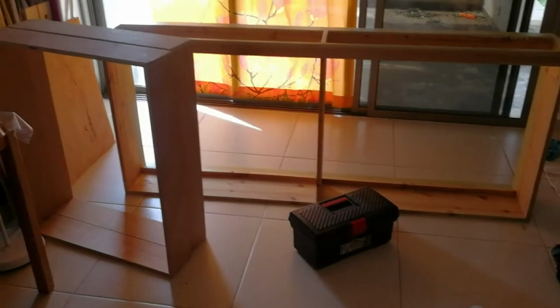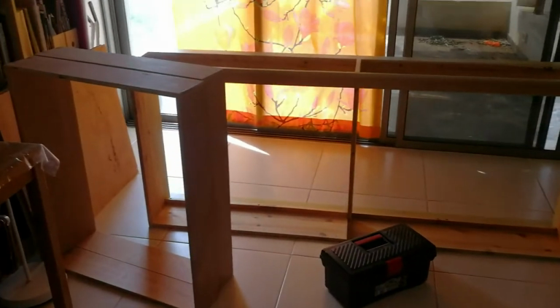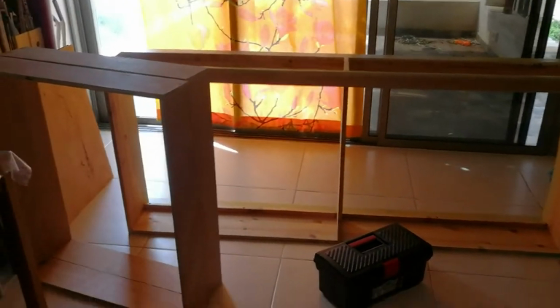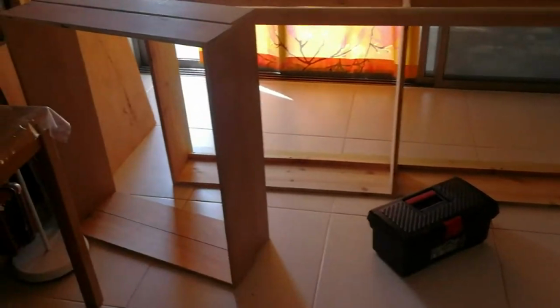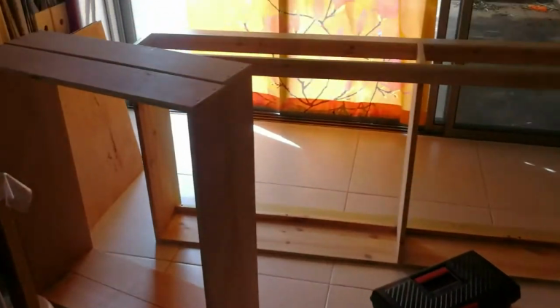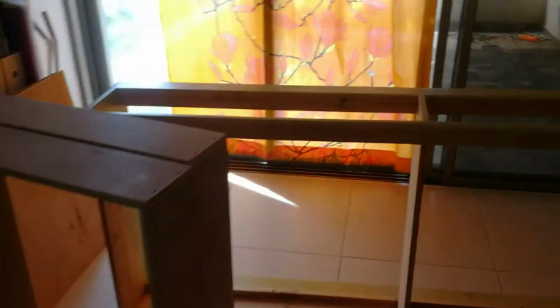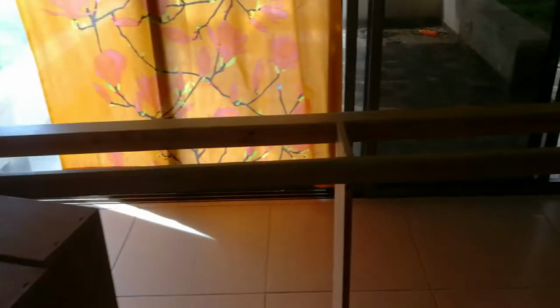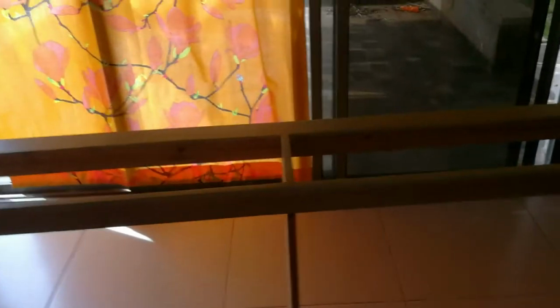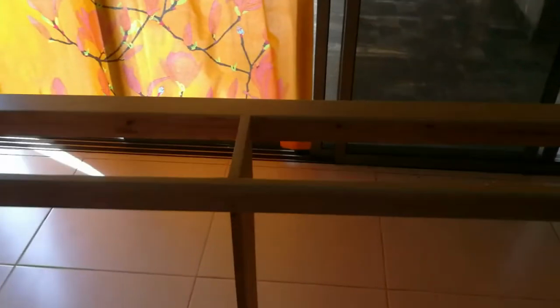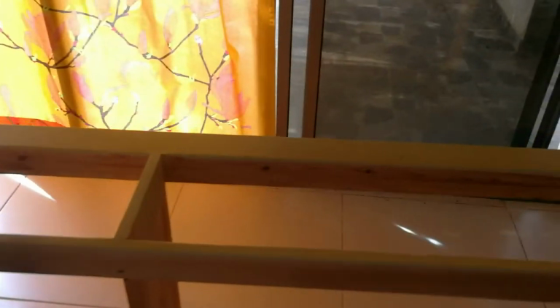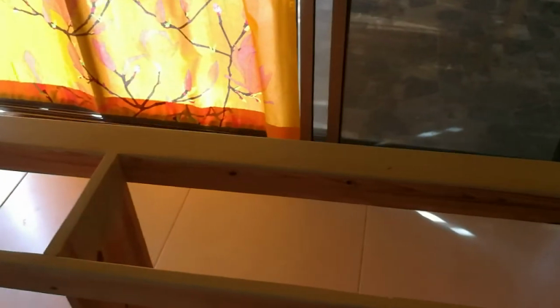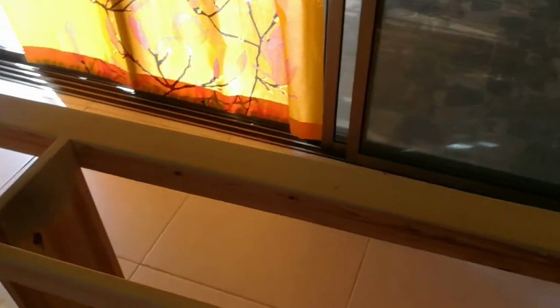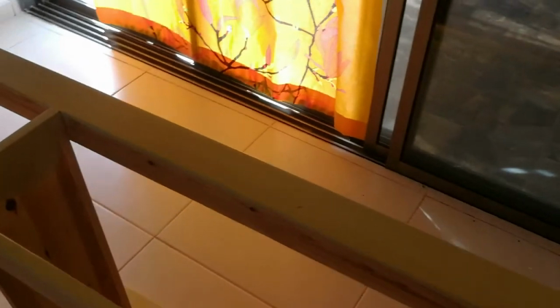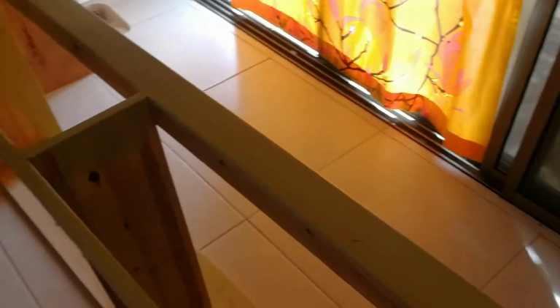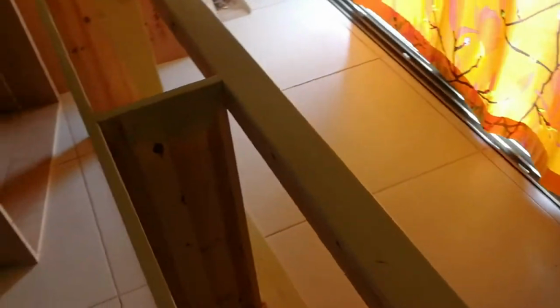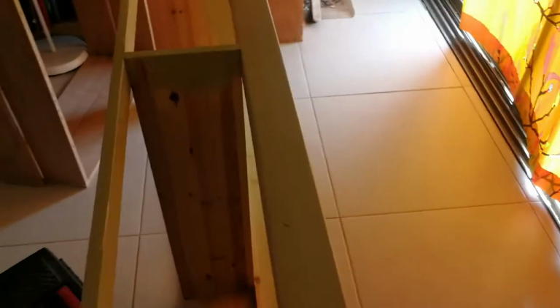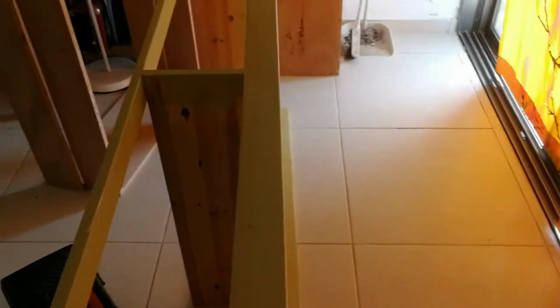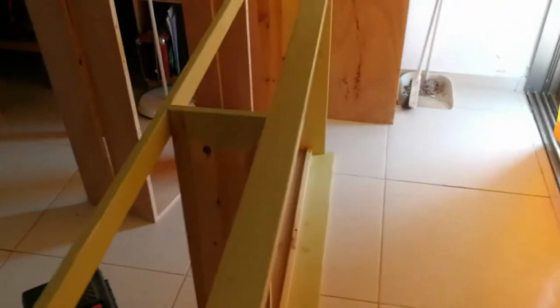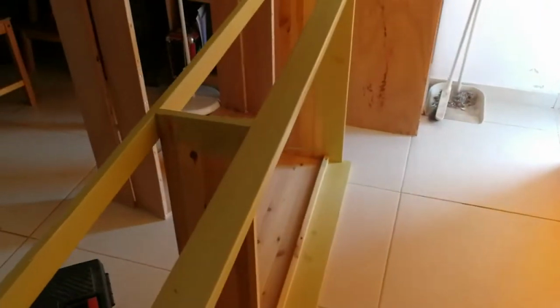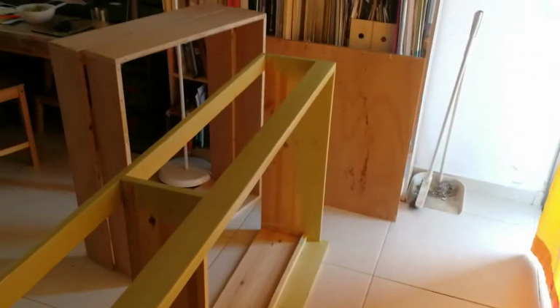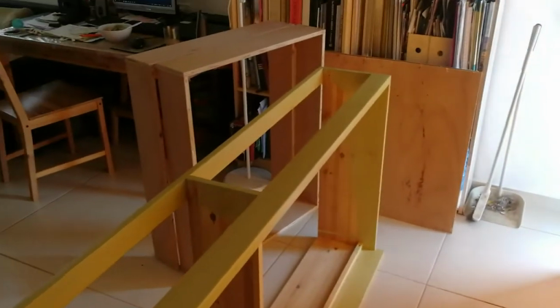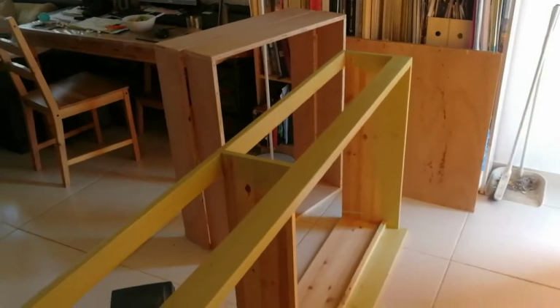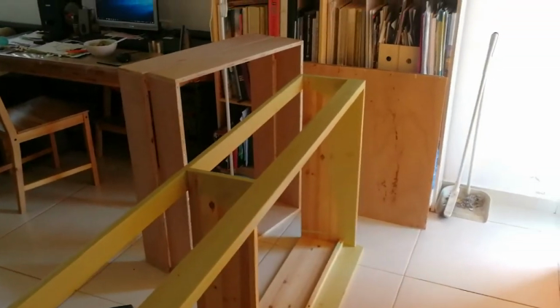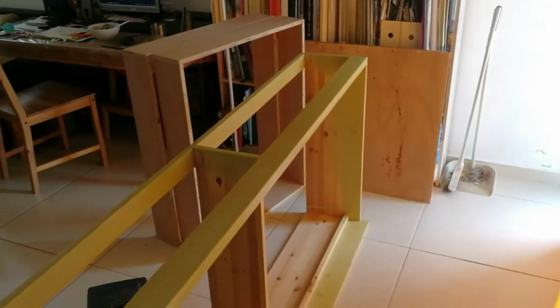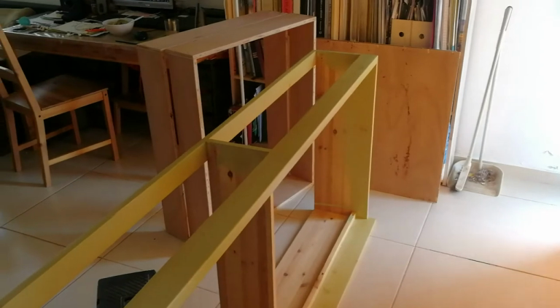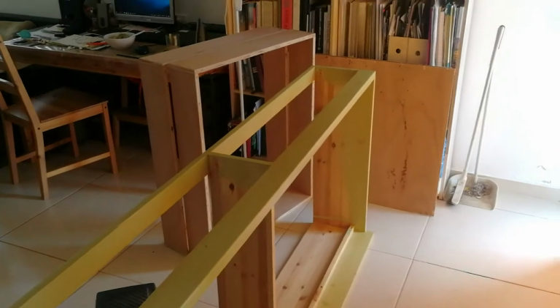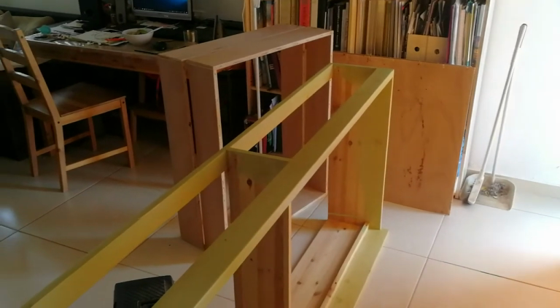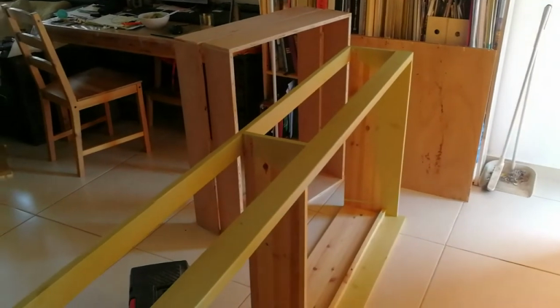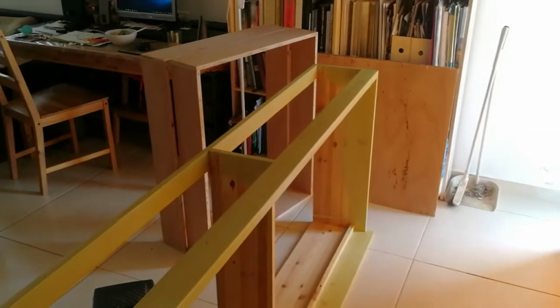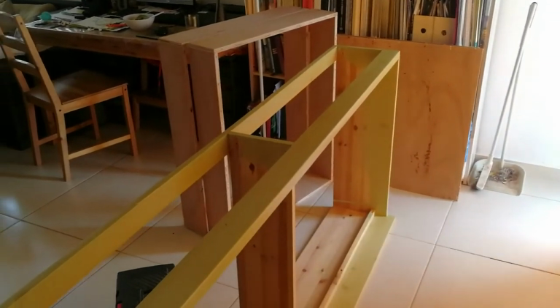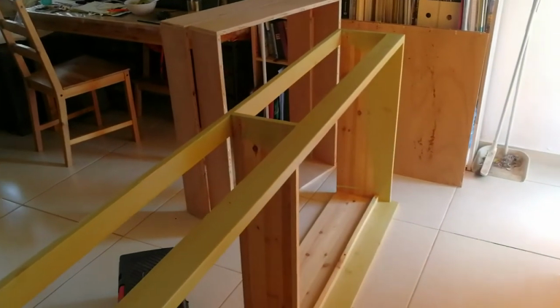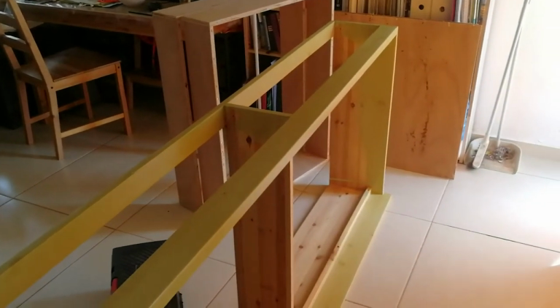We need to build a brooder box. As you've seen in our previous videos, we have been keeping our baby chicks in all kinds of cardboard box things, and now we actually had to take apart one of these beds.